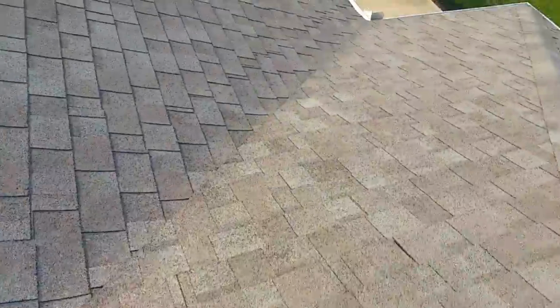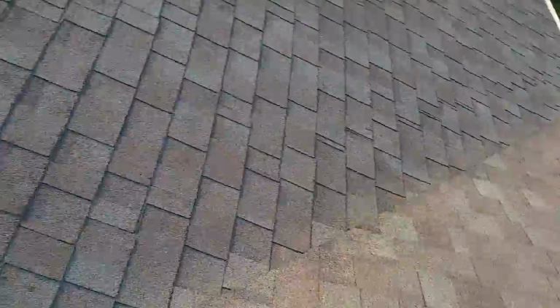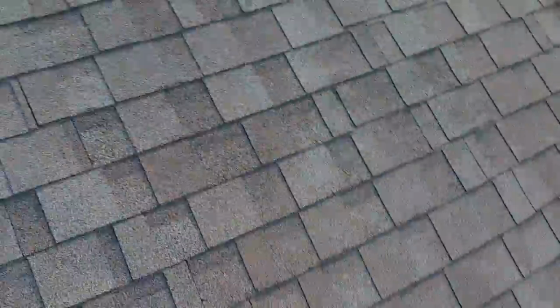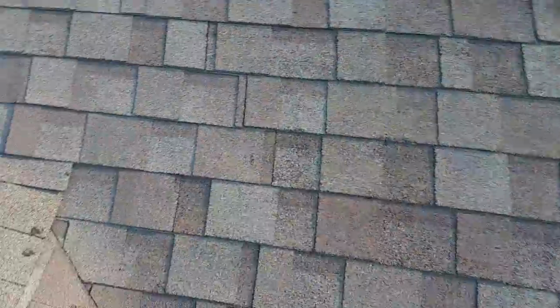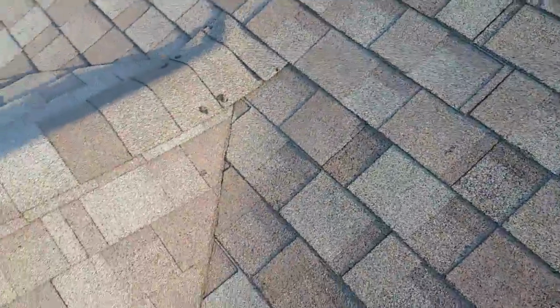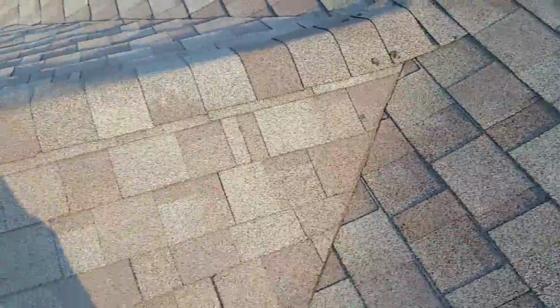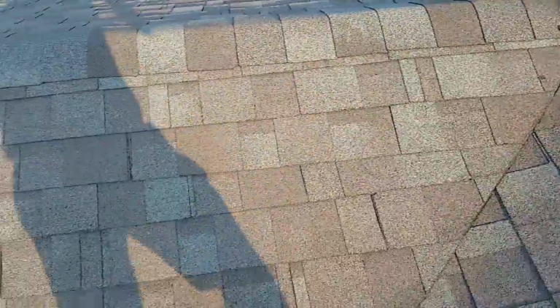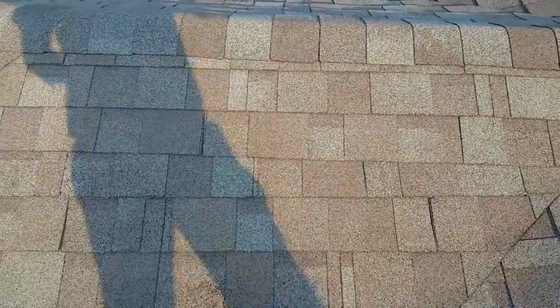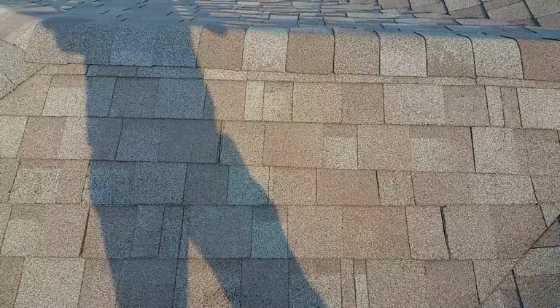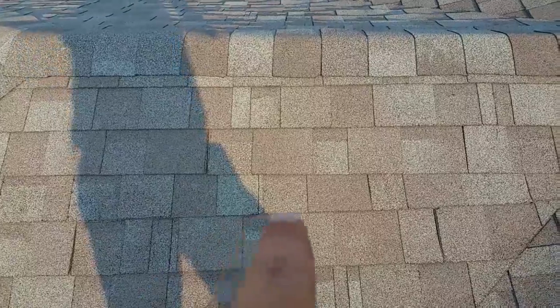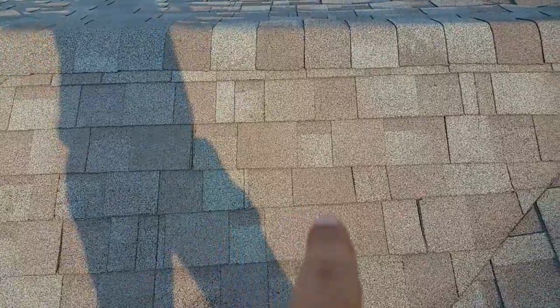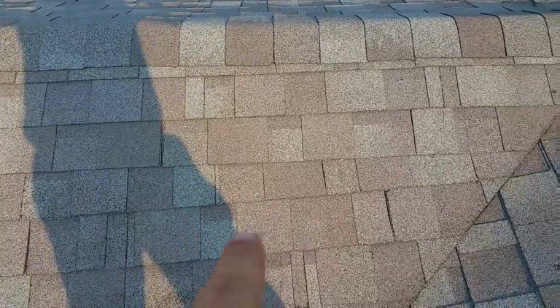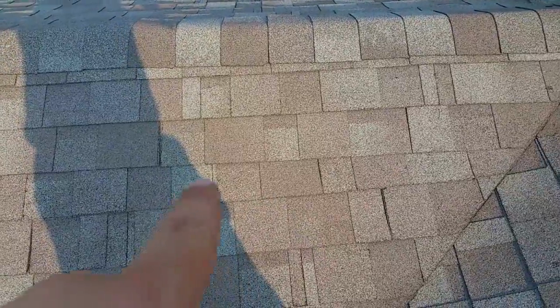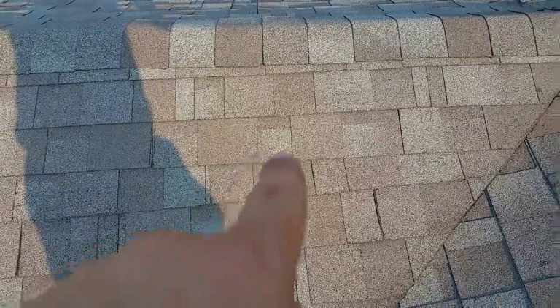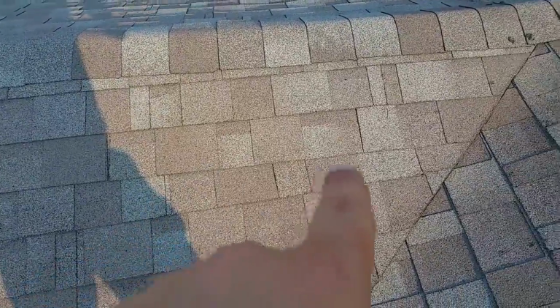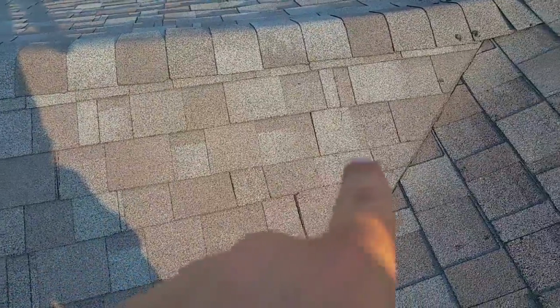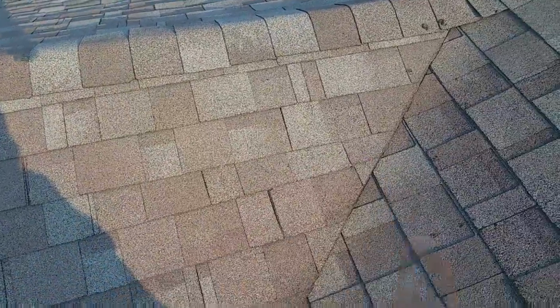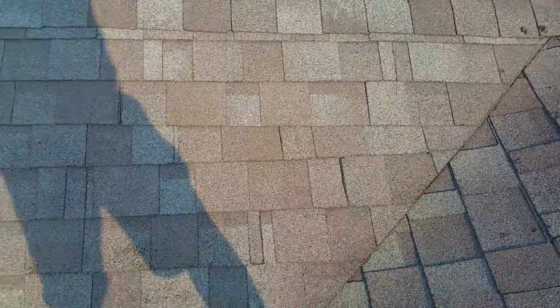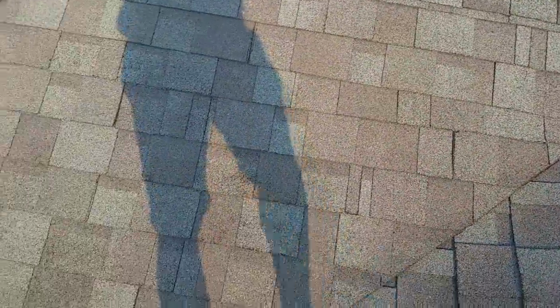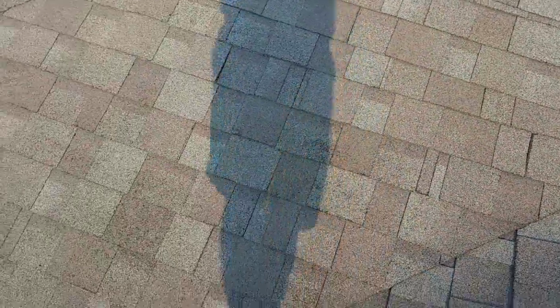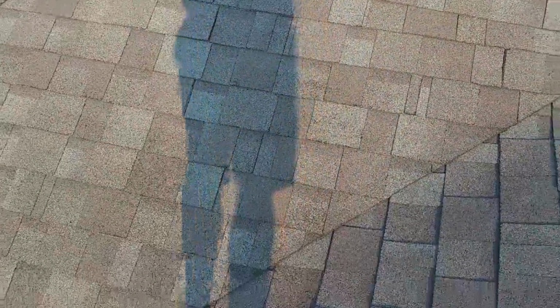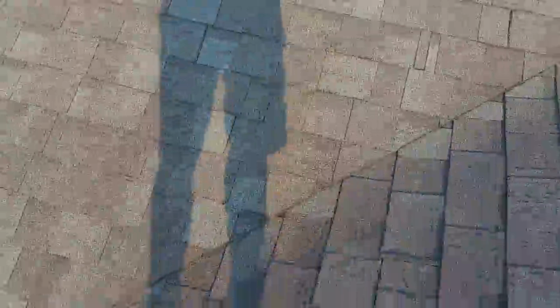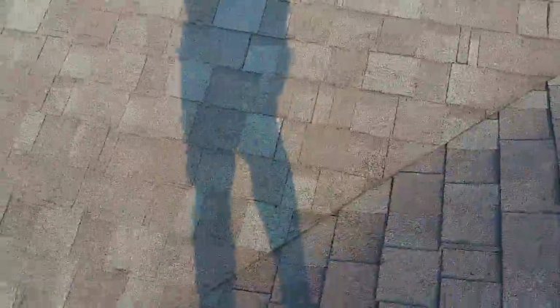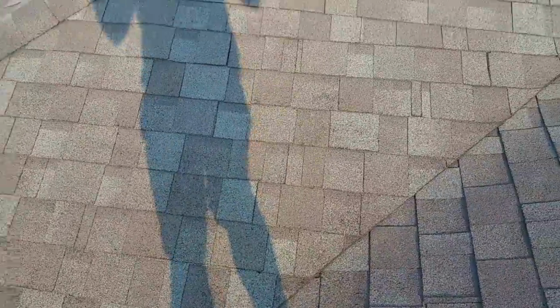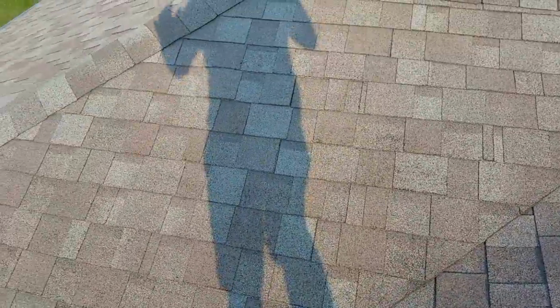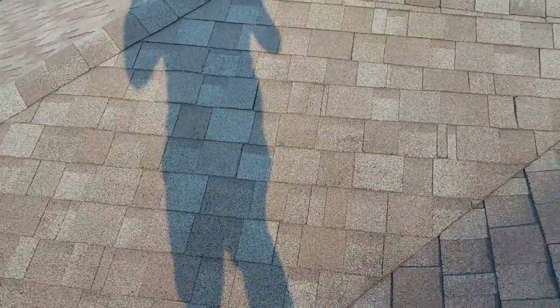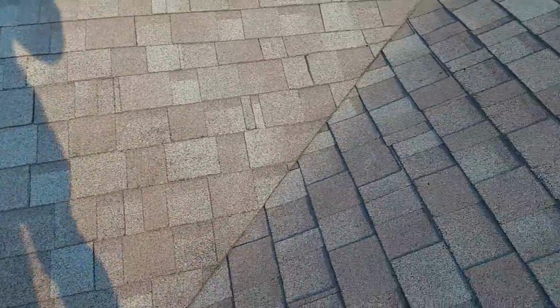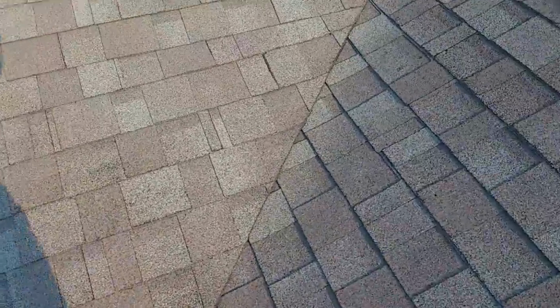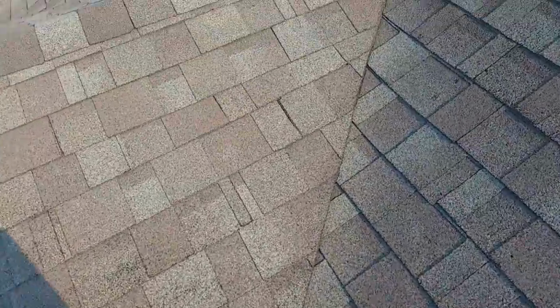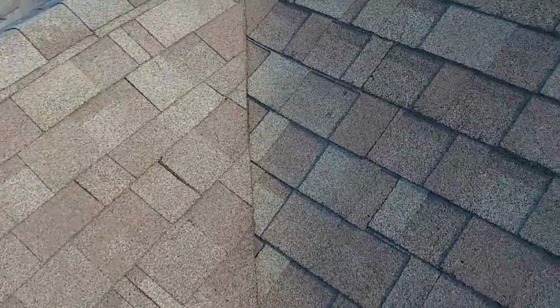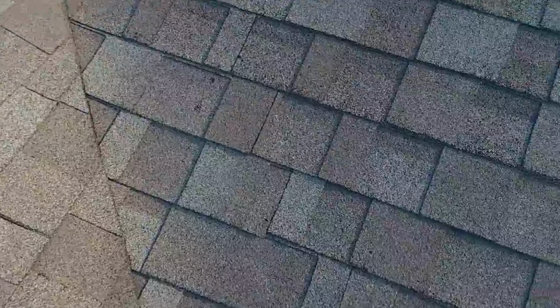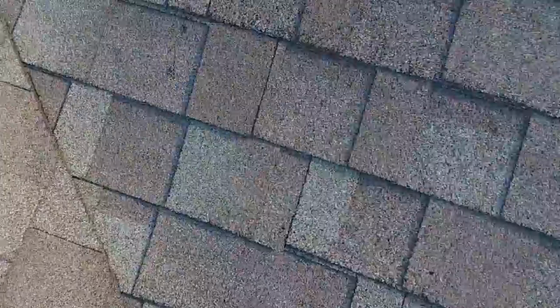Some of the things were just done sloppy, which concerns me more and more with the craftsmanship. As you can see right here — crooked rows. They didn't take the time to snap chalk lines. We always snap lines. It makes everything look better, clean, and just shows that you're taking your time and care.